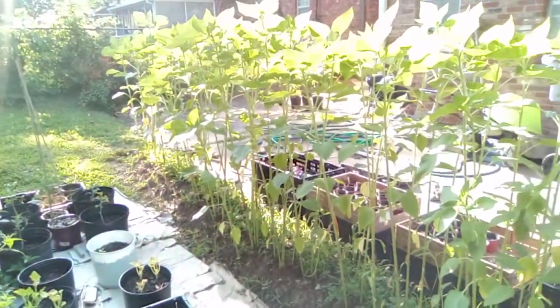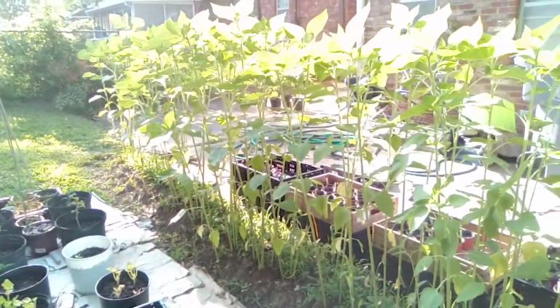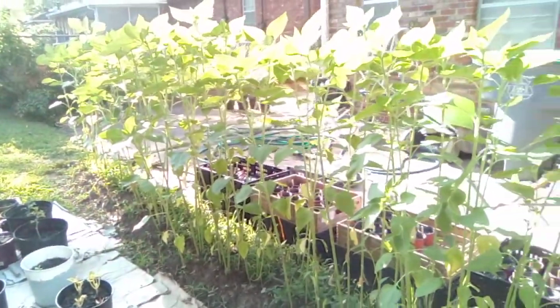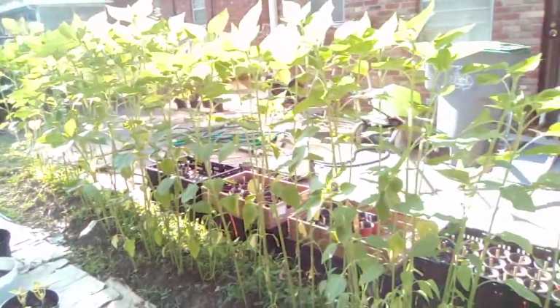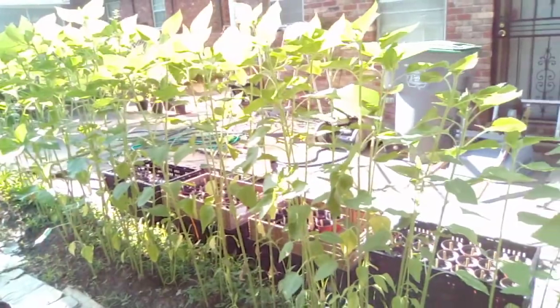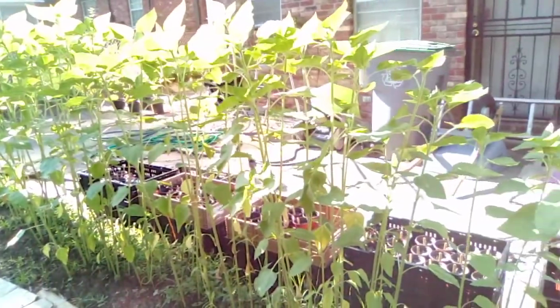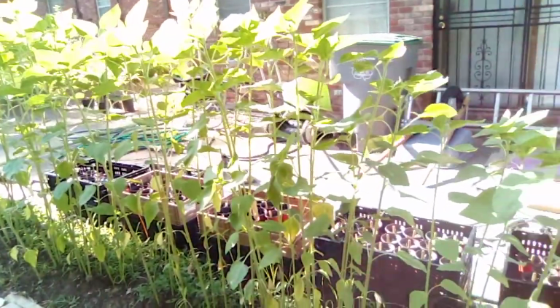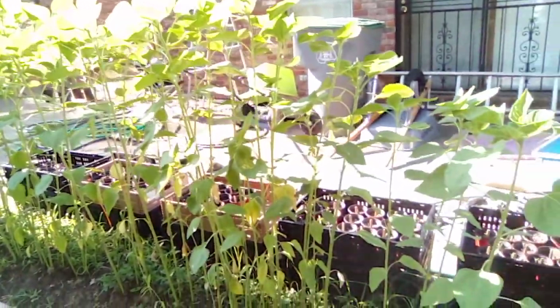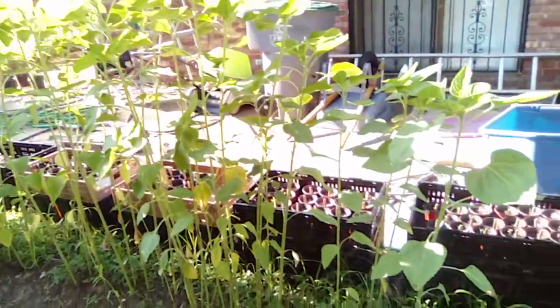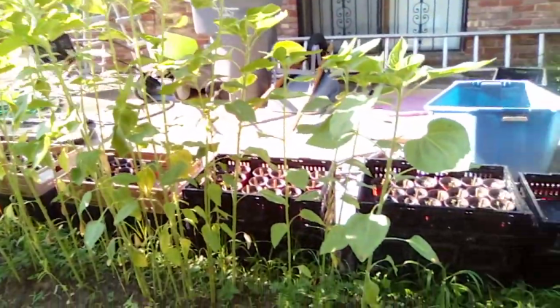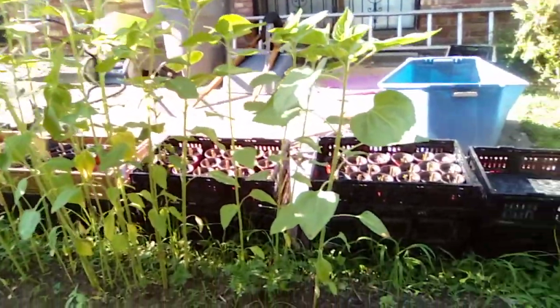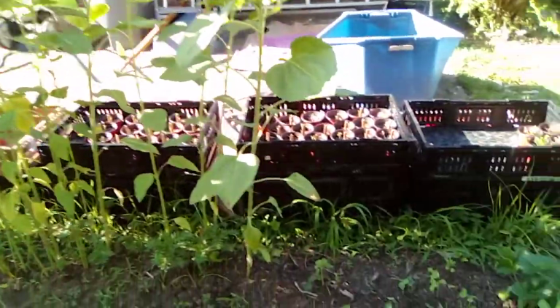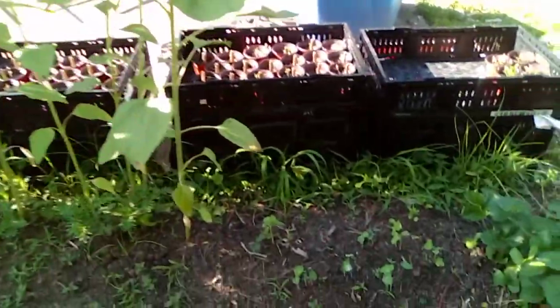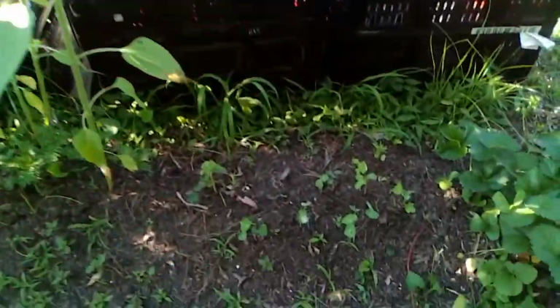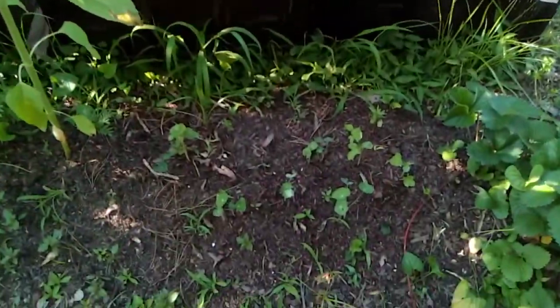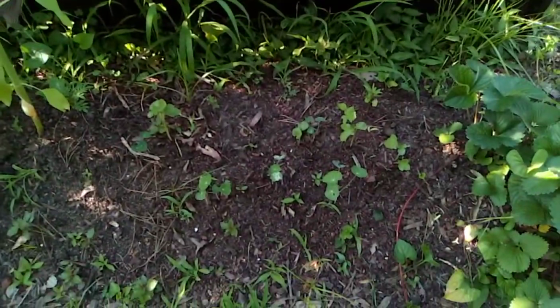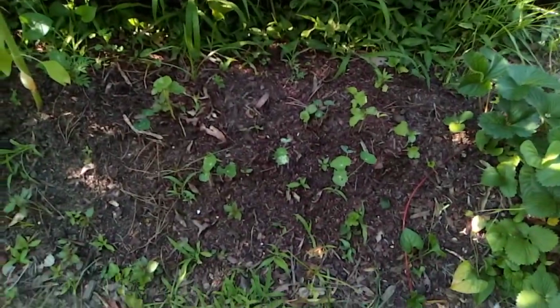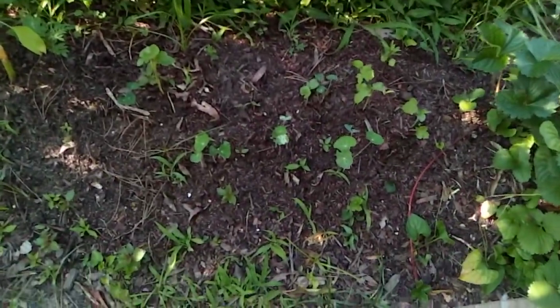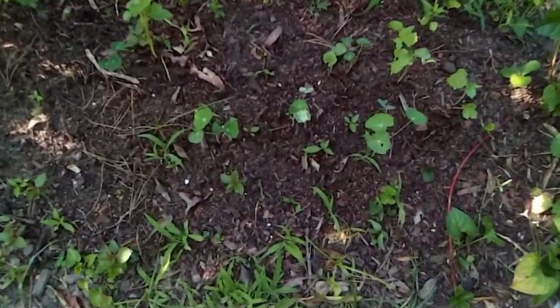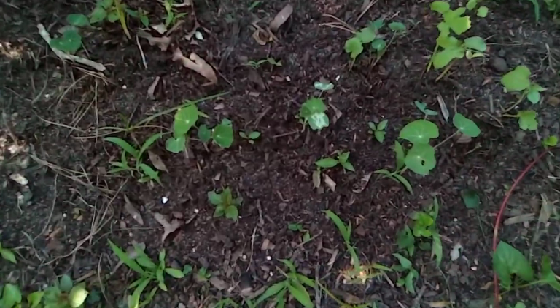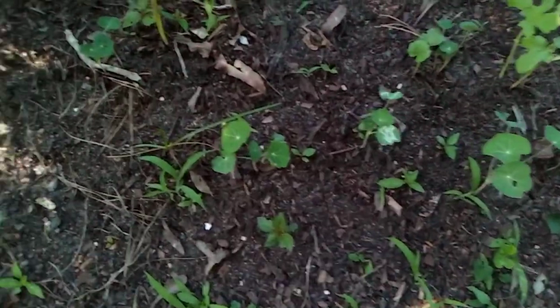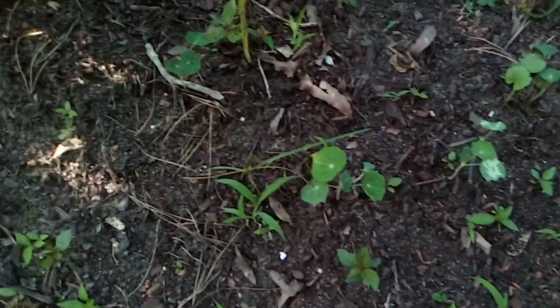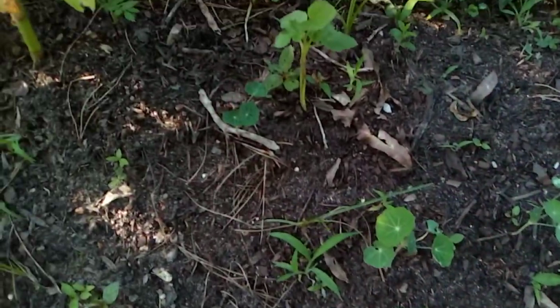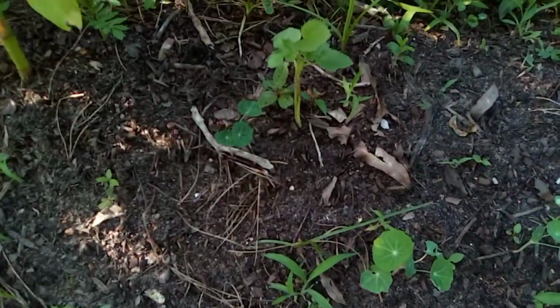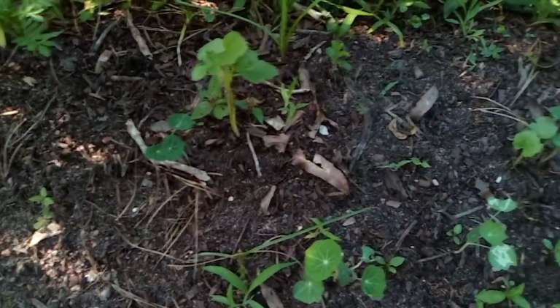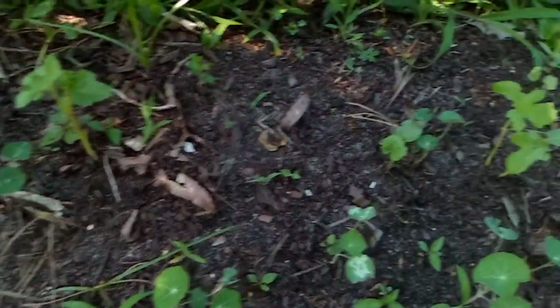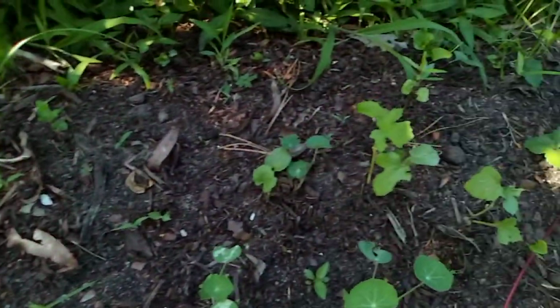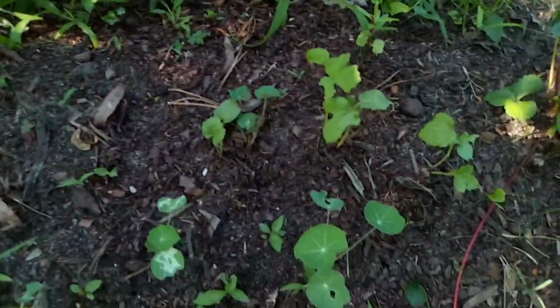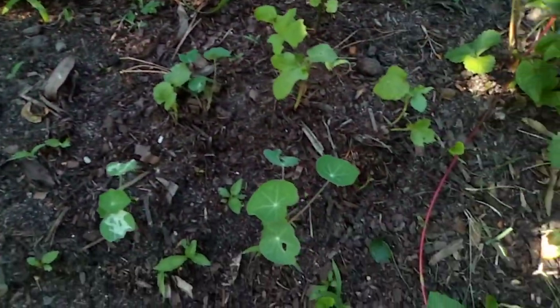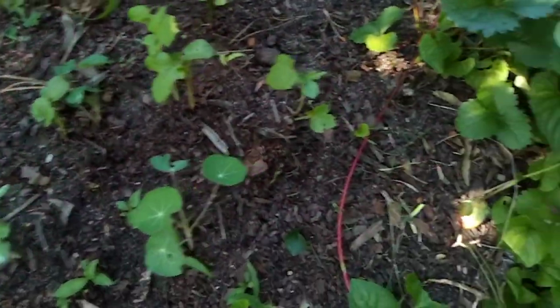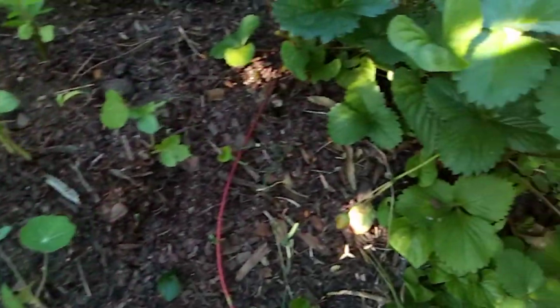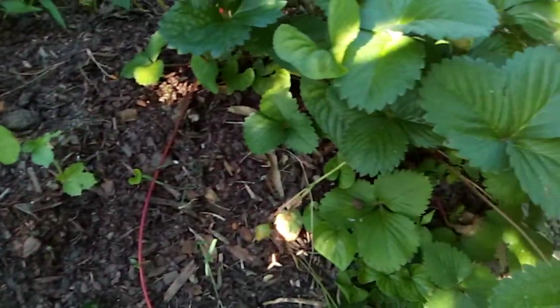Old mammoth sunflower. Got some old okra. Old strawberries.